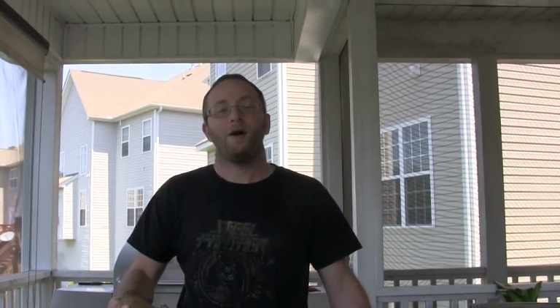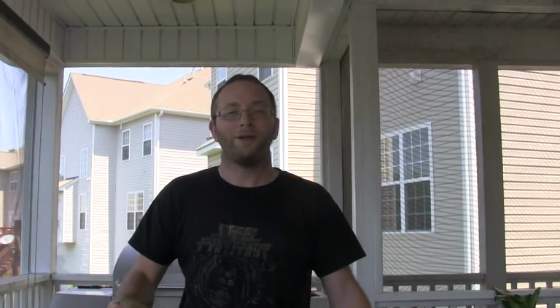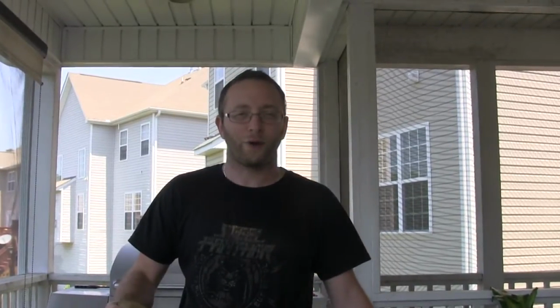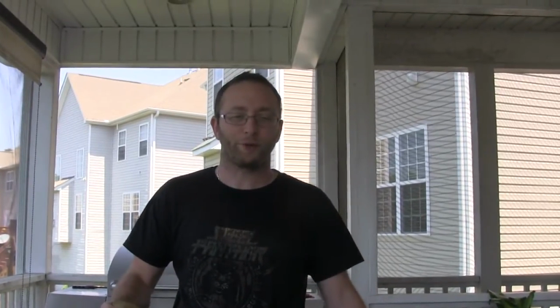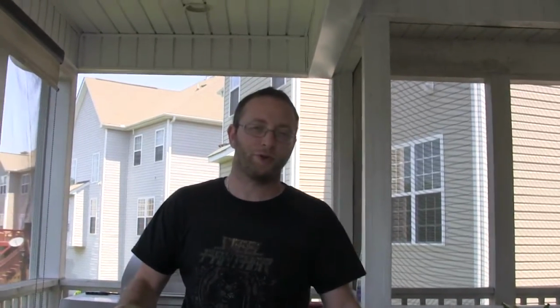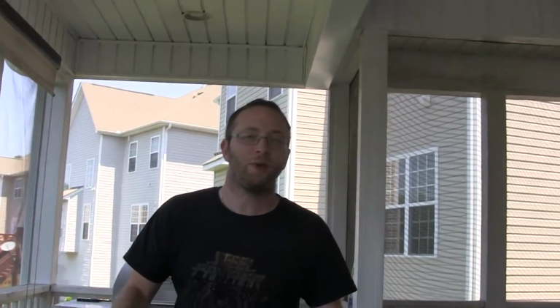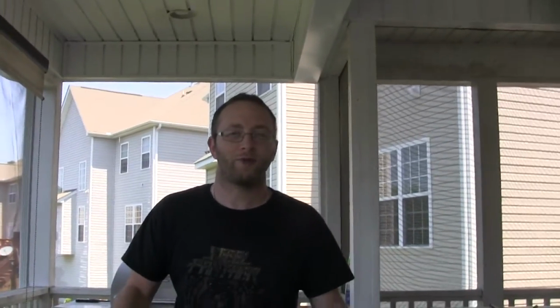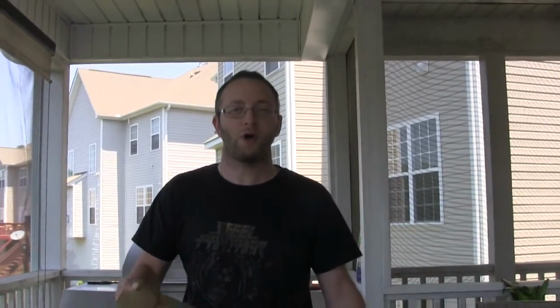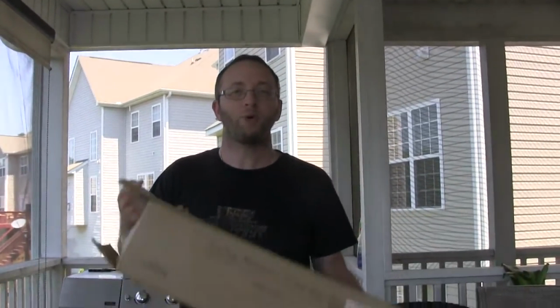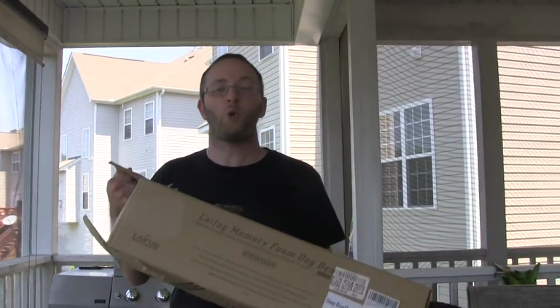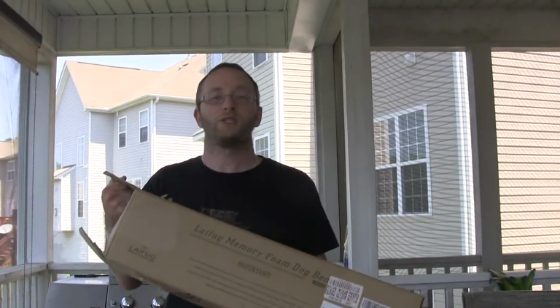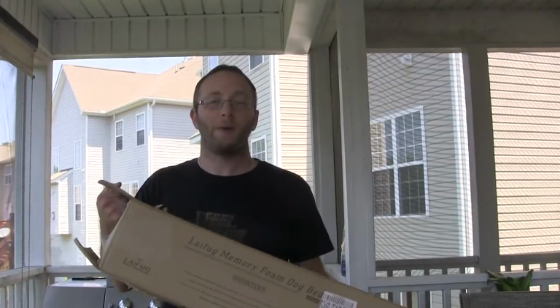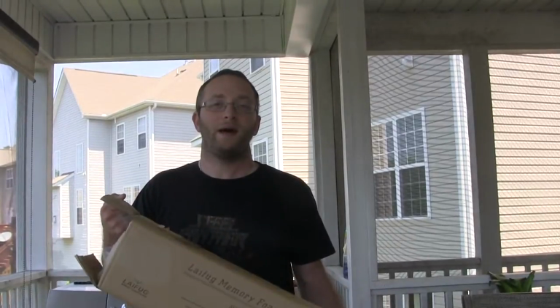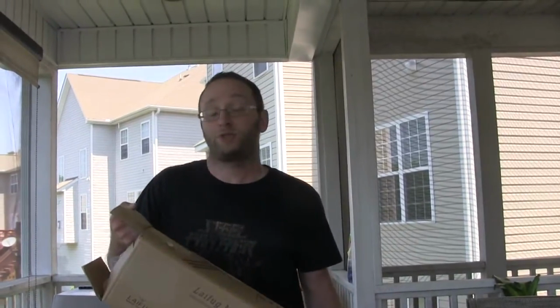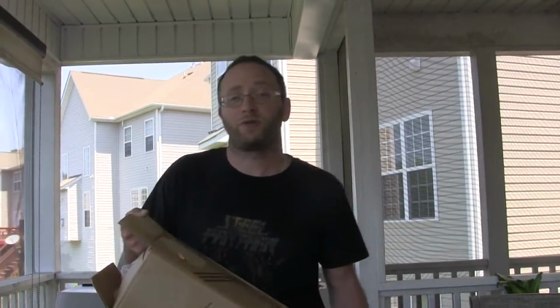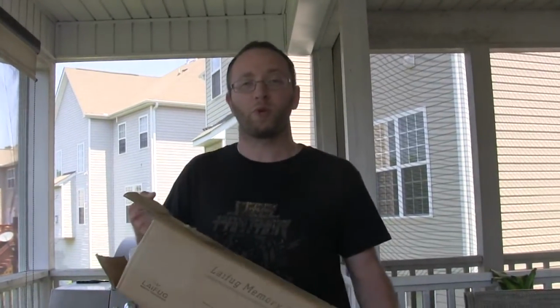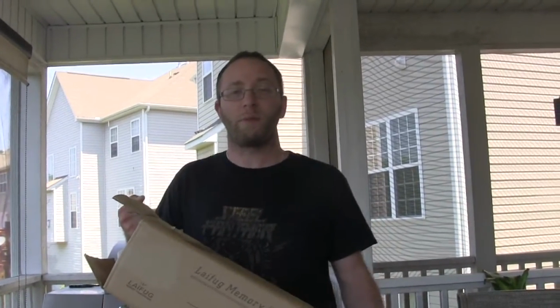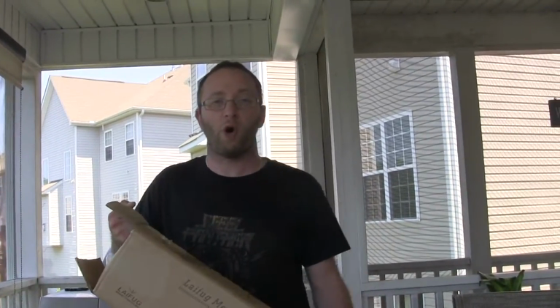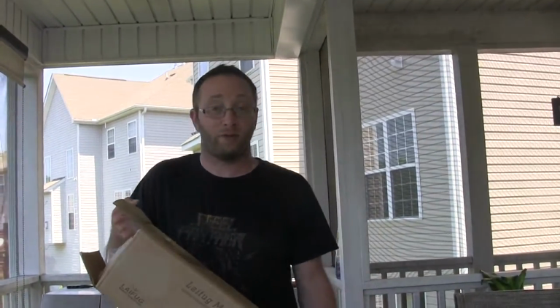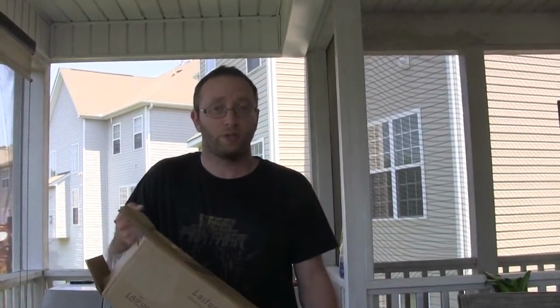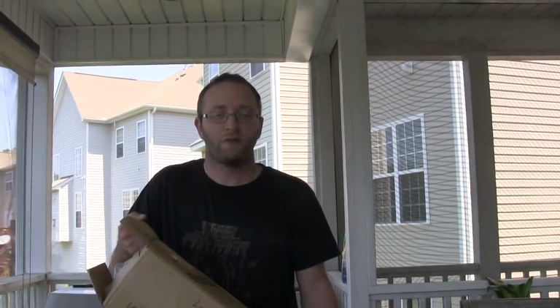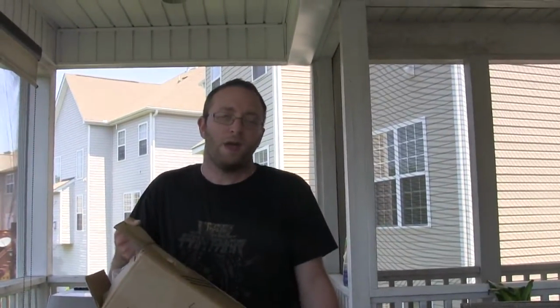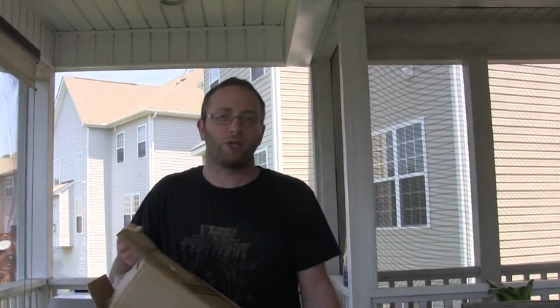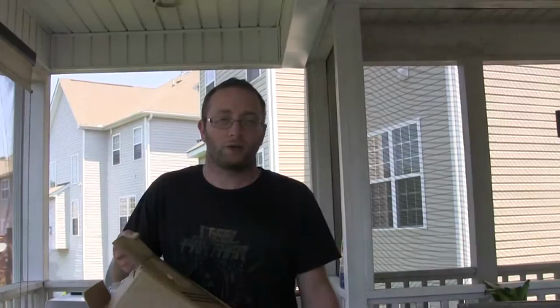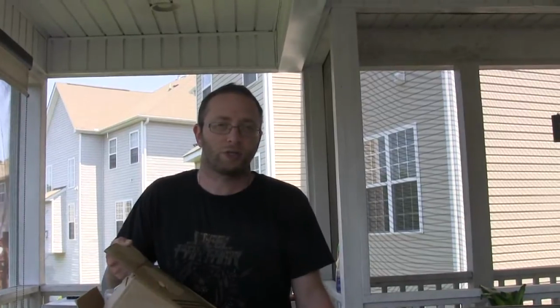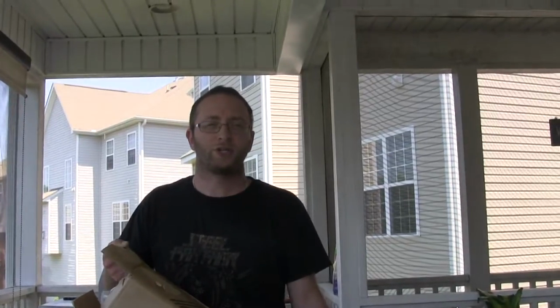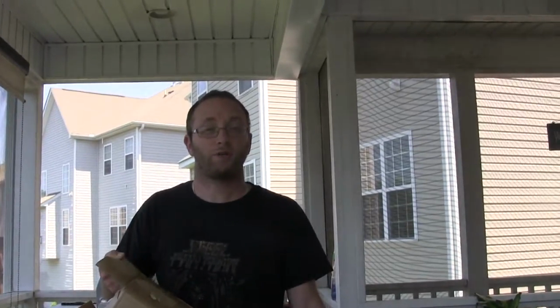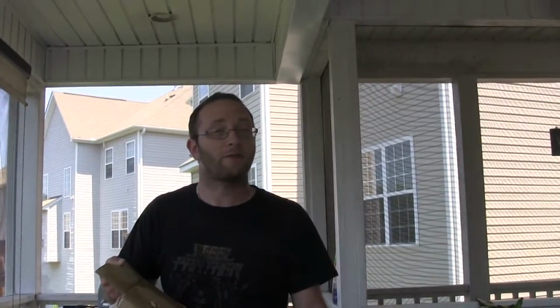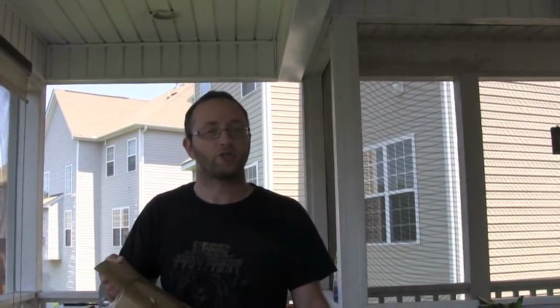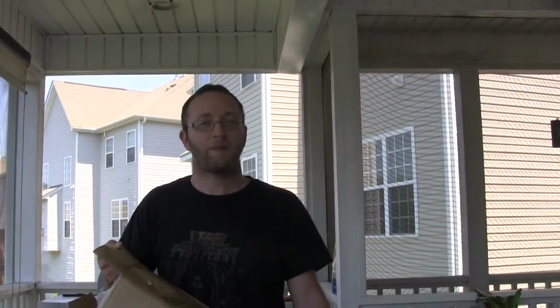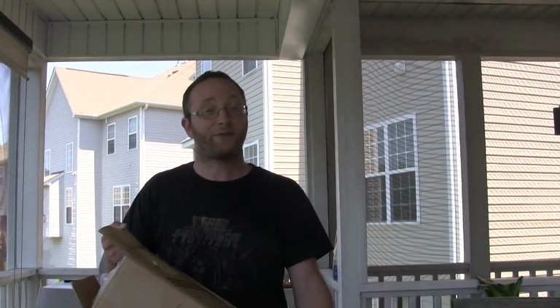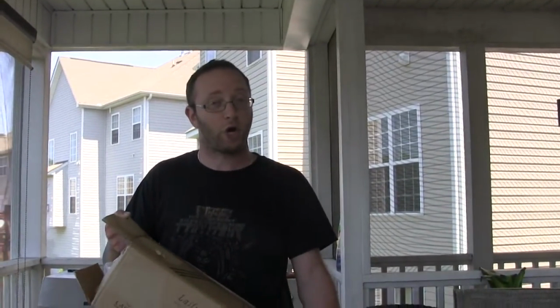Hey y'all, Alan here from Damn Good Reviews. Today we have the LeFug Memory Foam Dog Bed. So if you're familiar with memory foam, like for the pillows and stuff, it's really cool to the touch and also very comfortable — same idea for a dog.